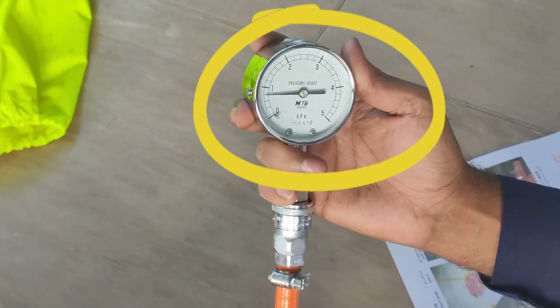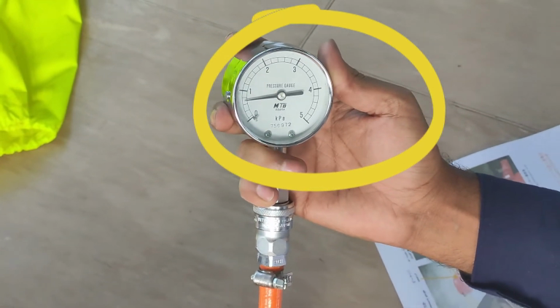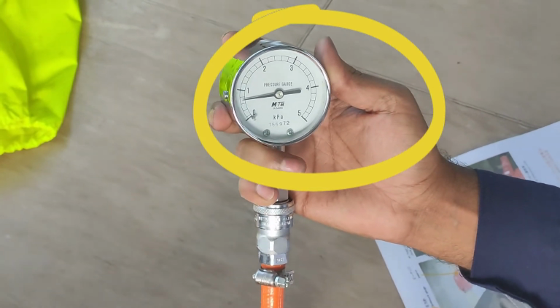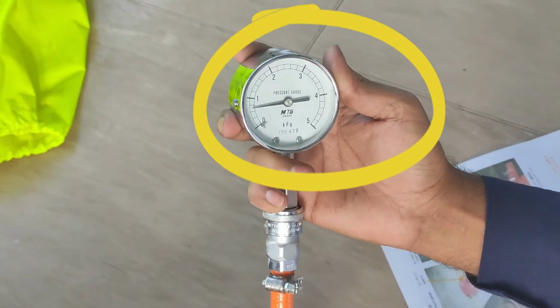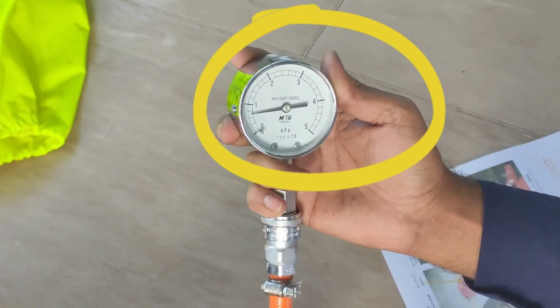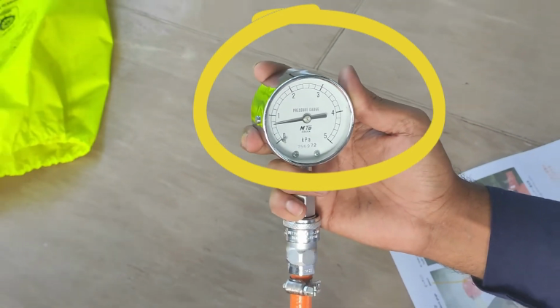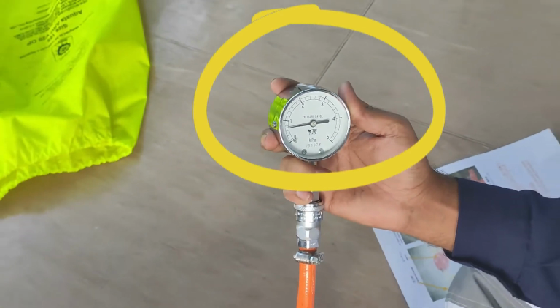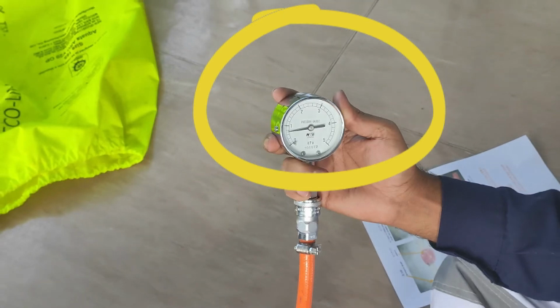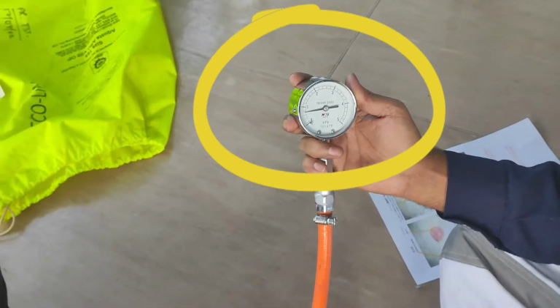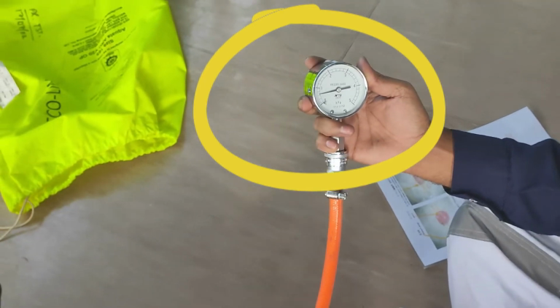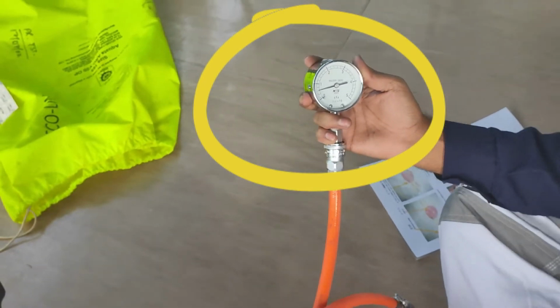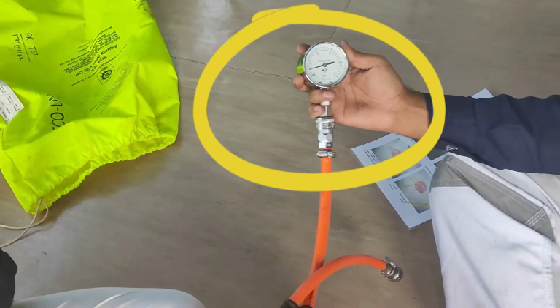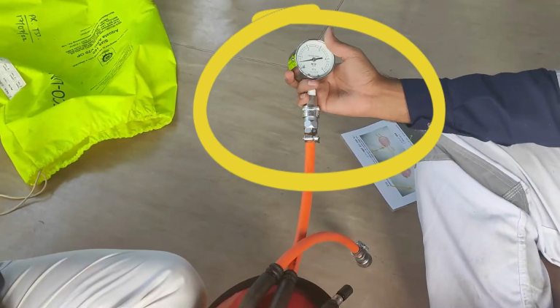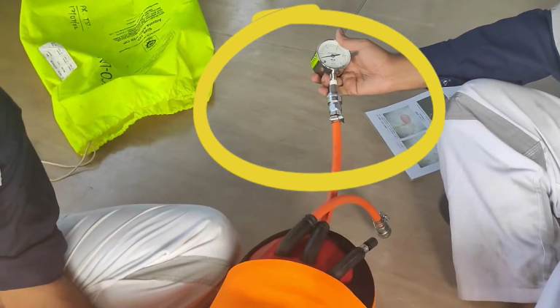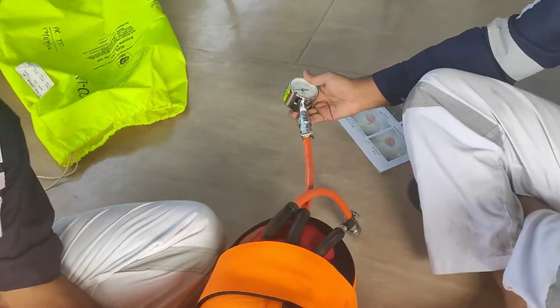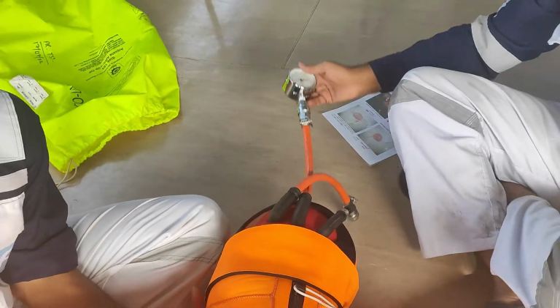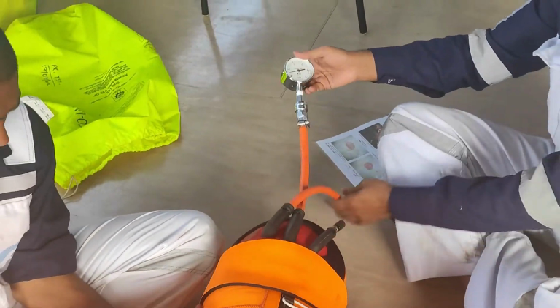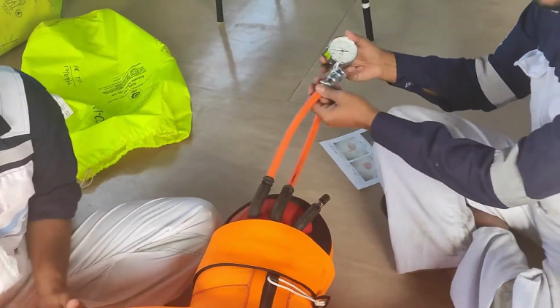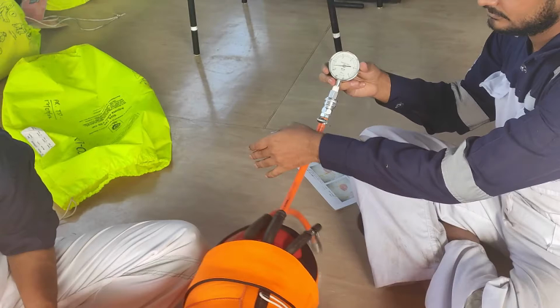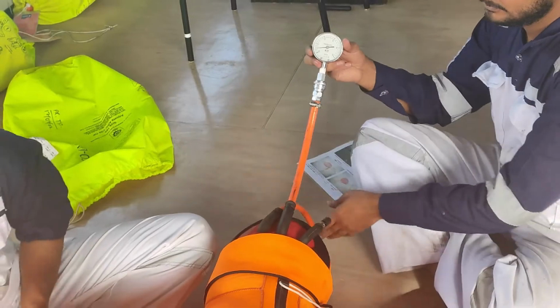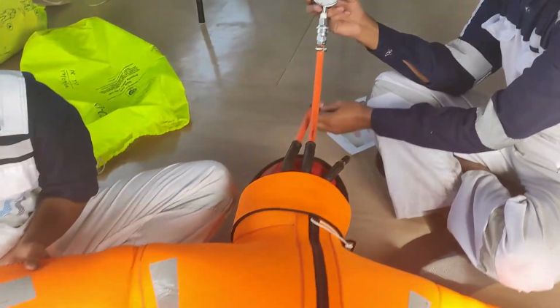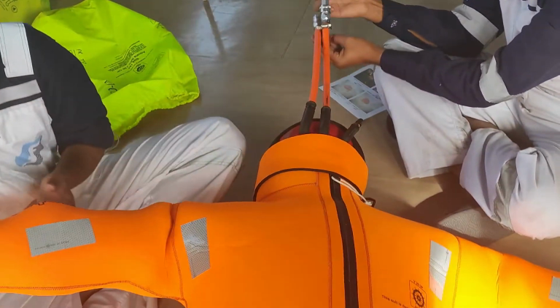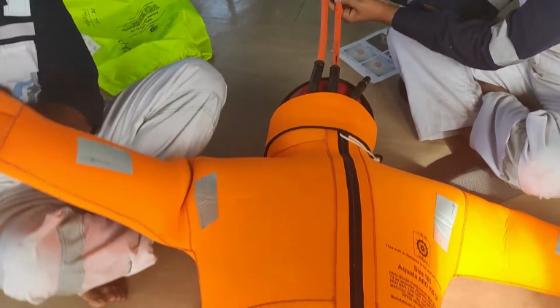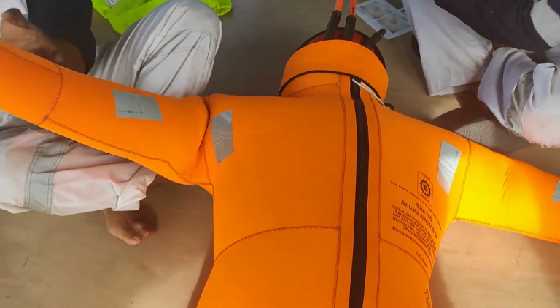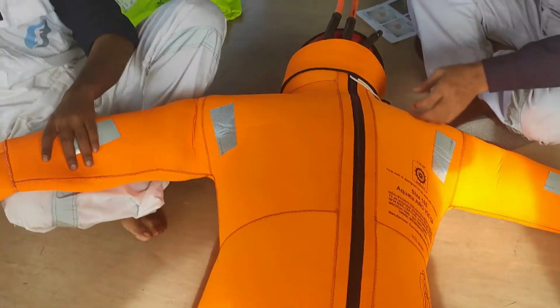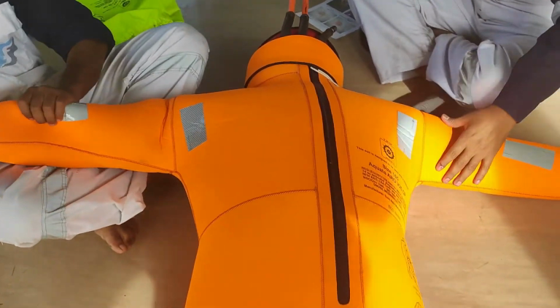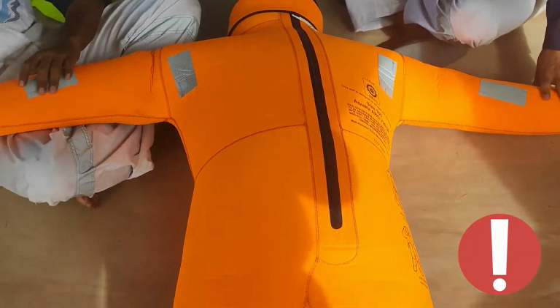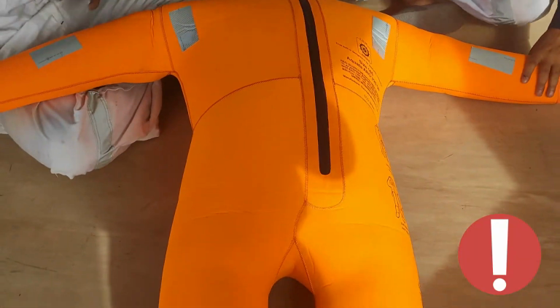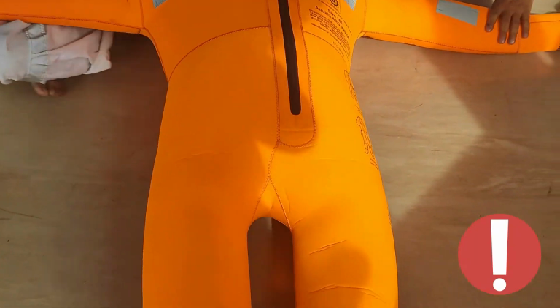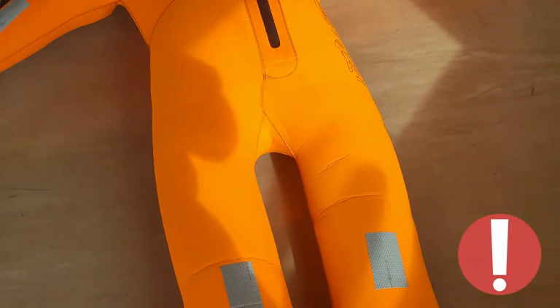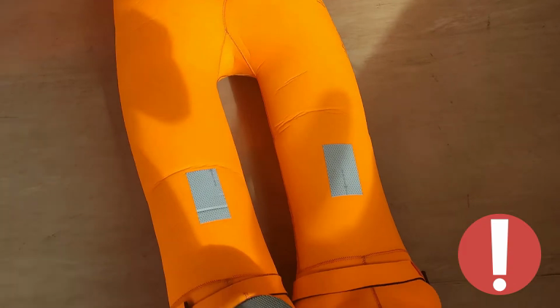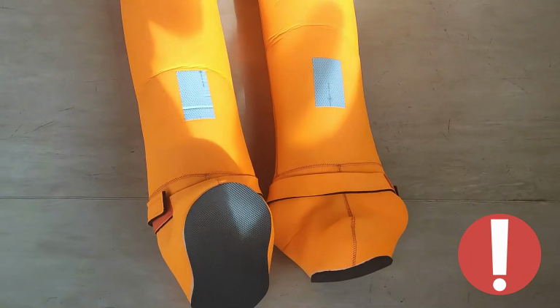Increasing the pressure on the gauge till 7 bar. Now watch the pressure hold for one minute — there is no leakage on this one.